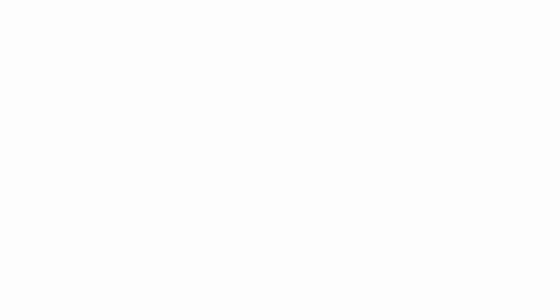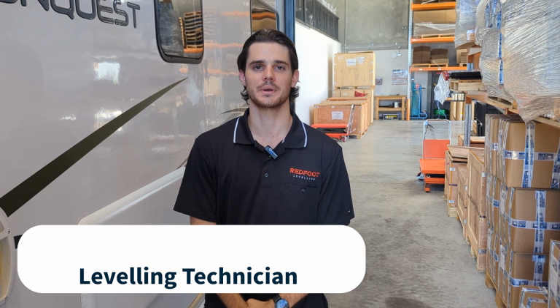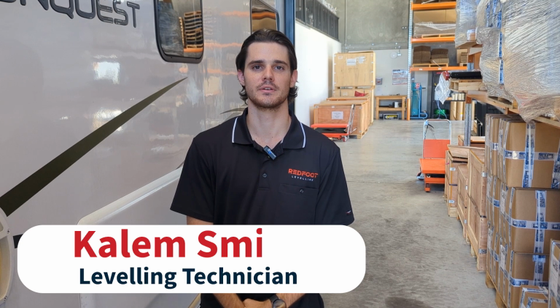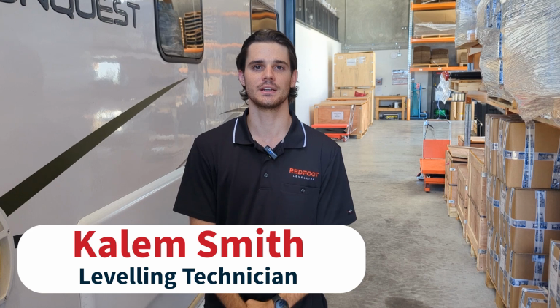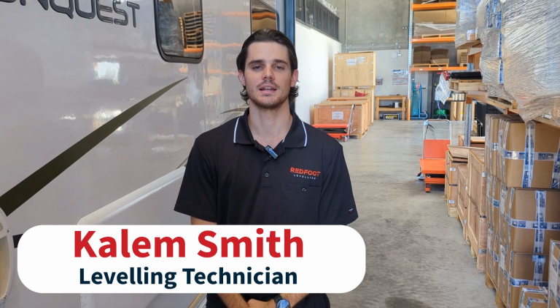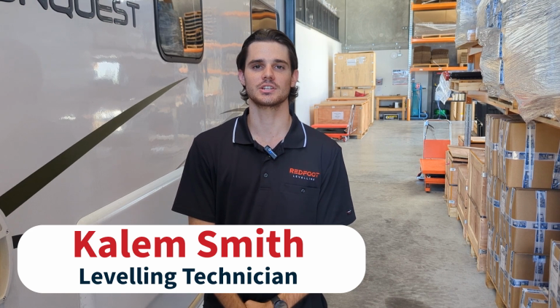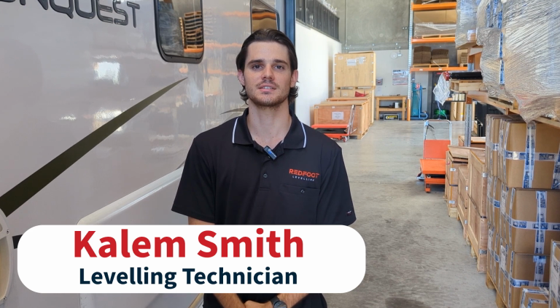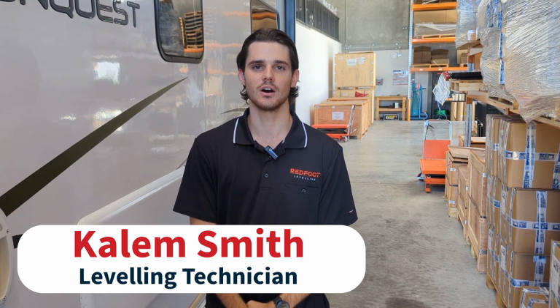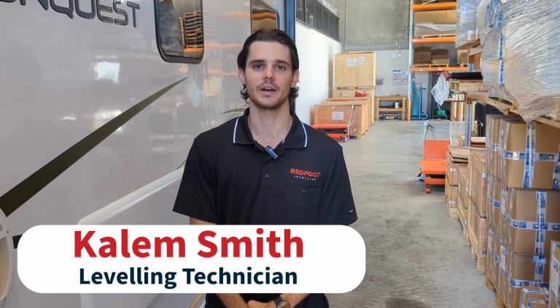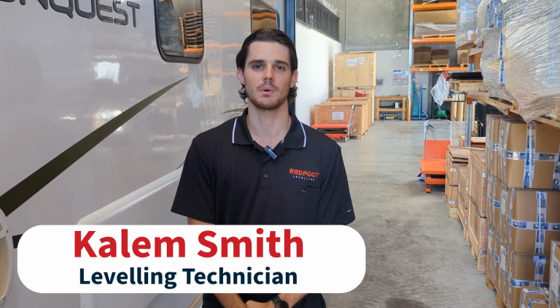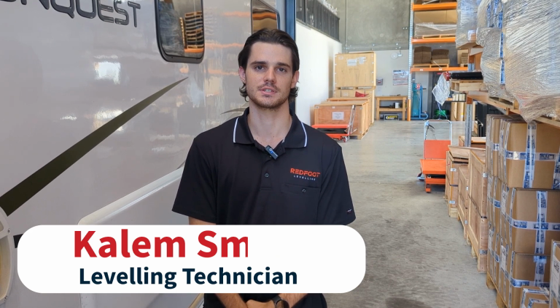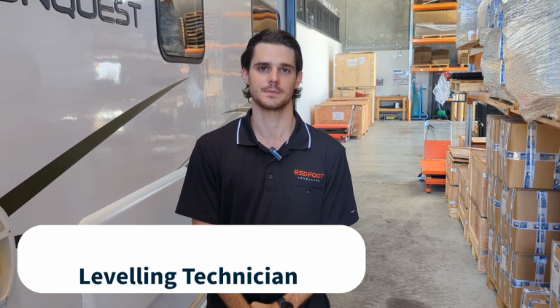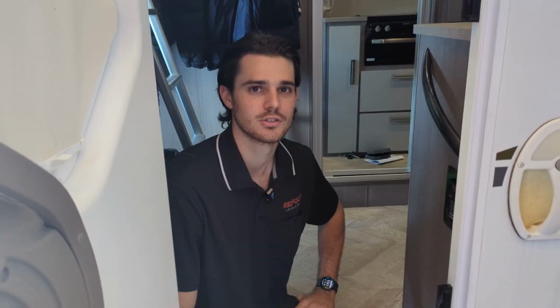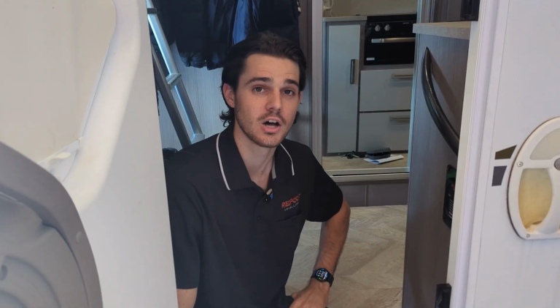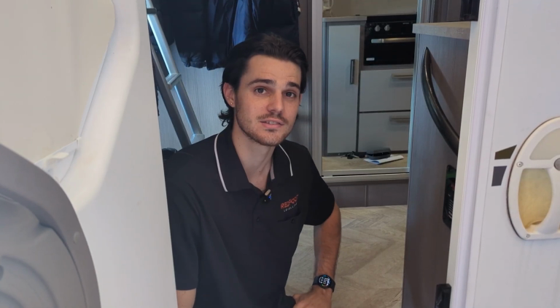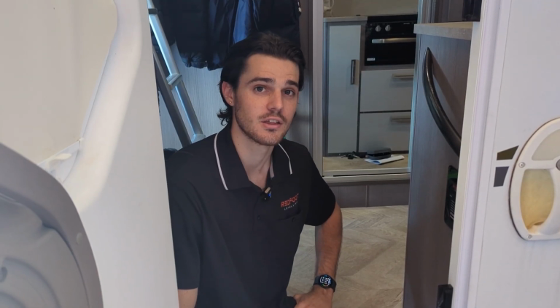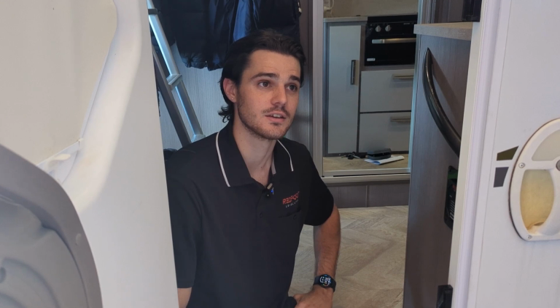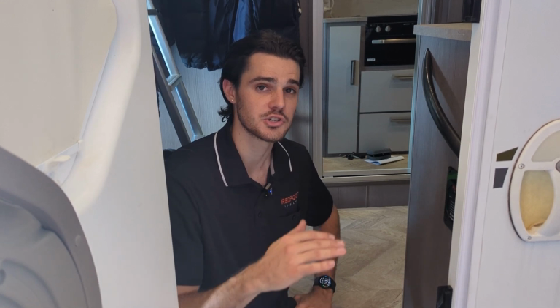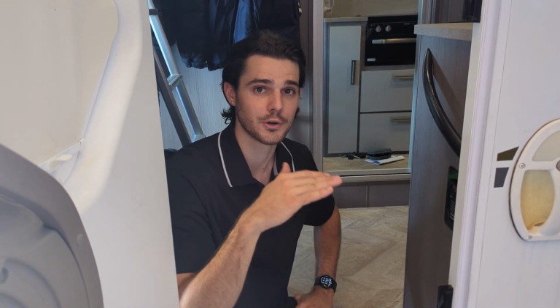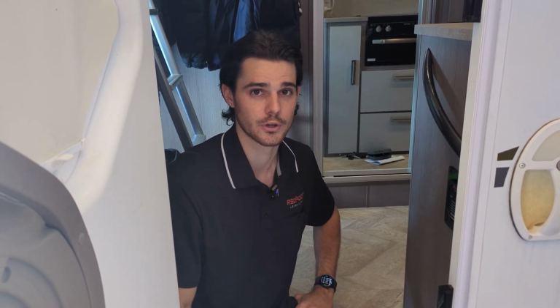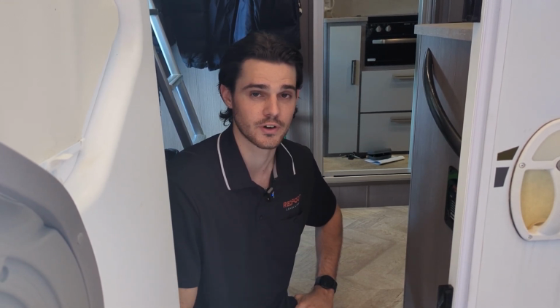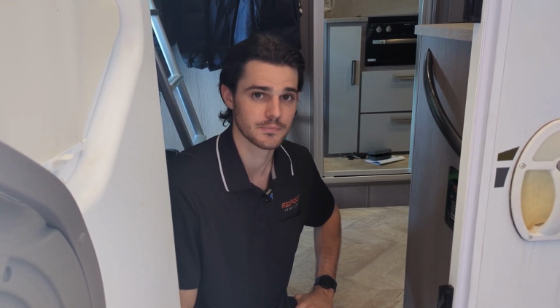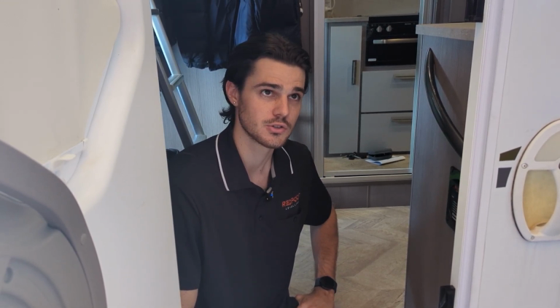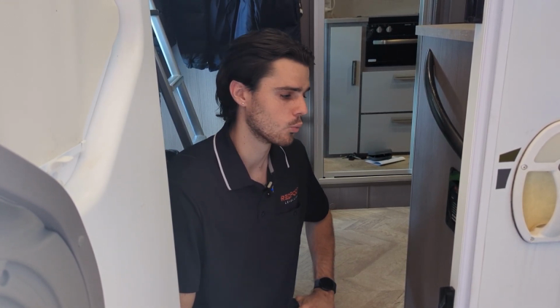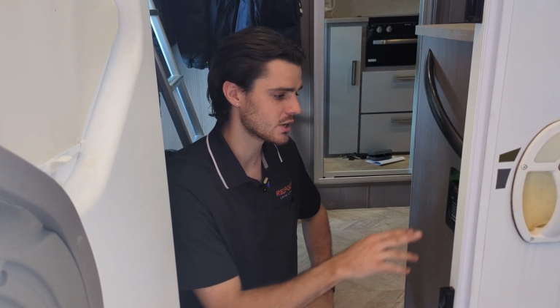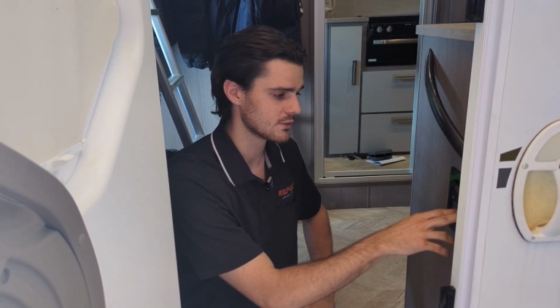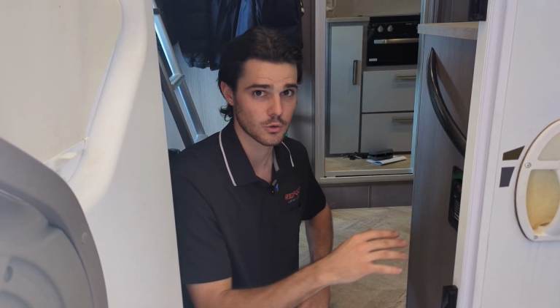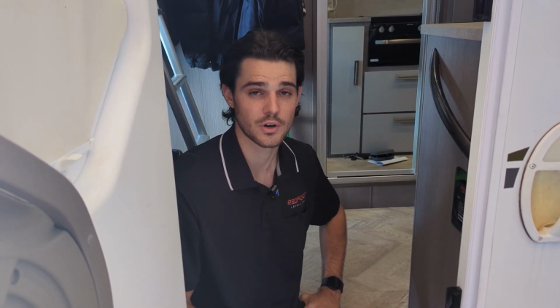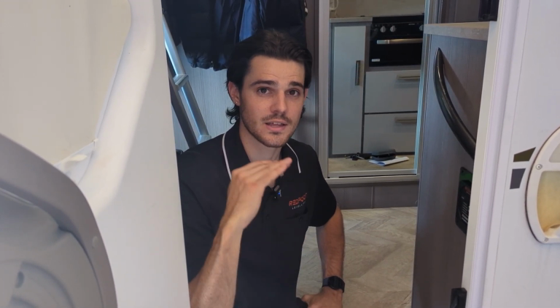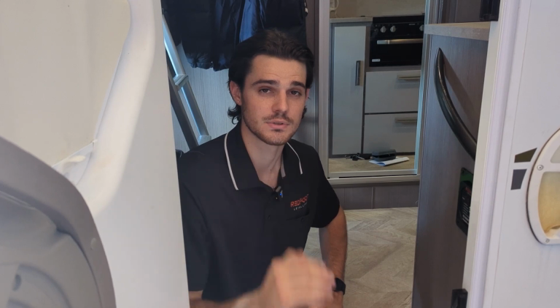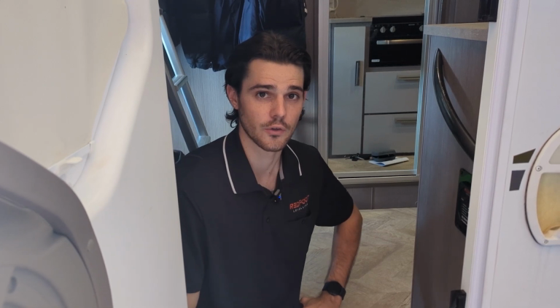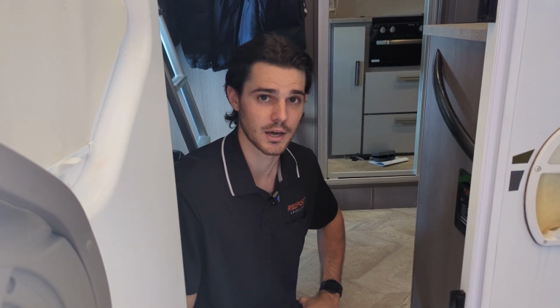Hi everyone, I'm Caelan from Redfoot Leveling and today I'm going to show you how to set the null on our EQ Smart Level systems. The null is the finishing point of the auto level function — when we press auto level, it's always going to try and get to that same position on the keypad.